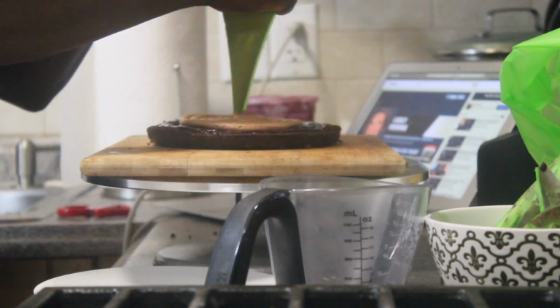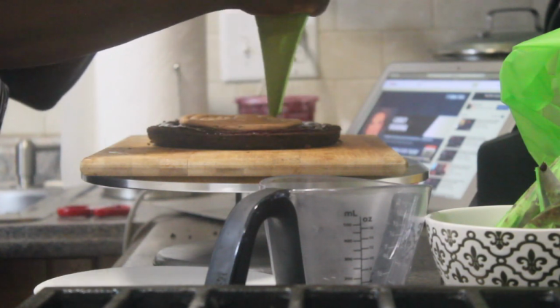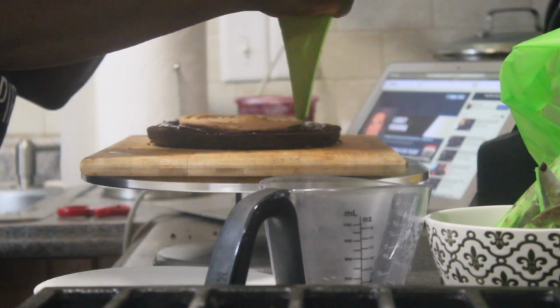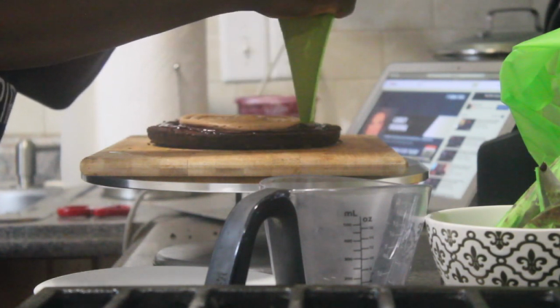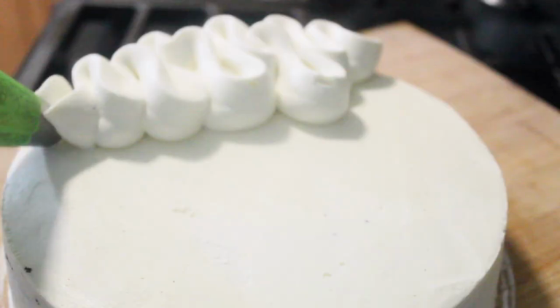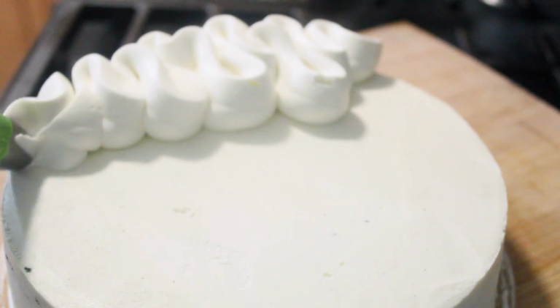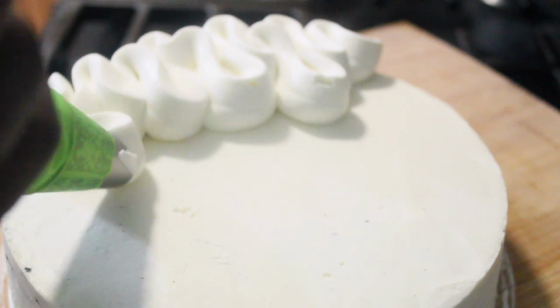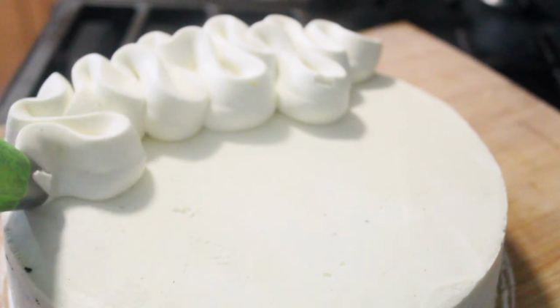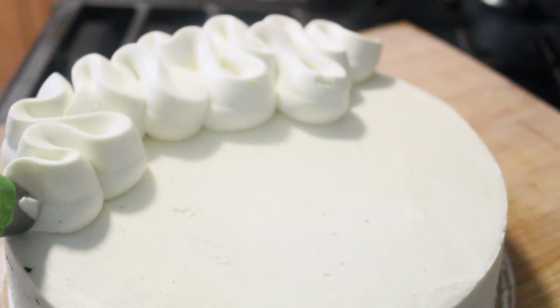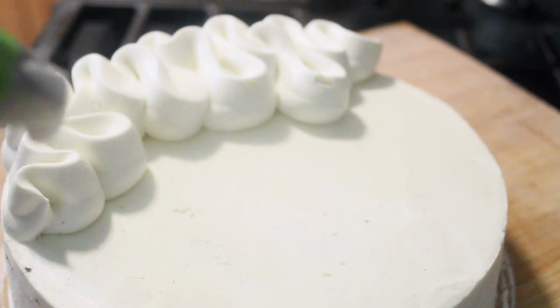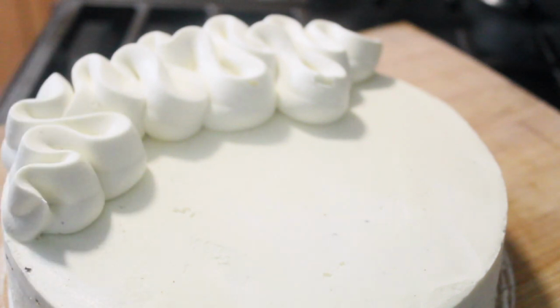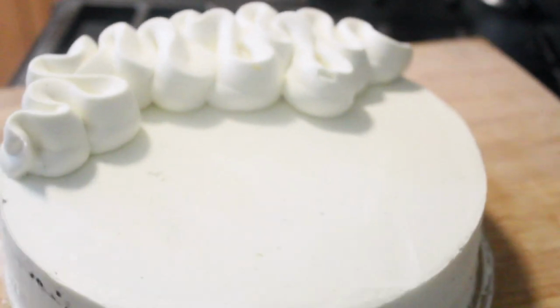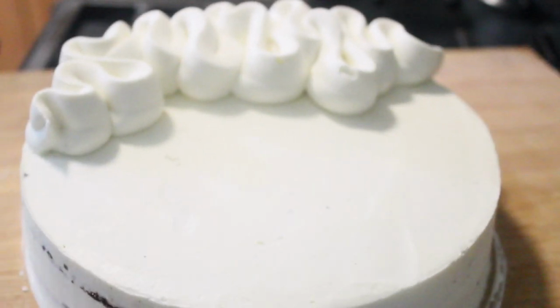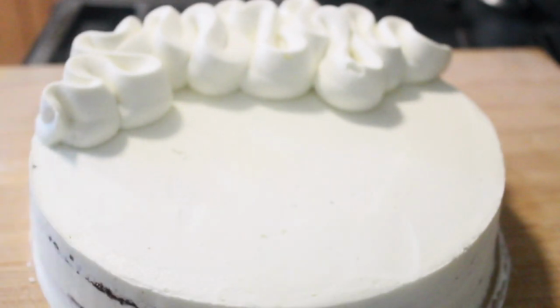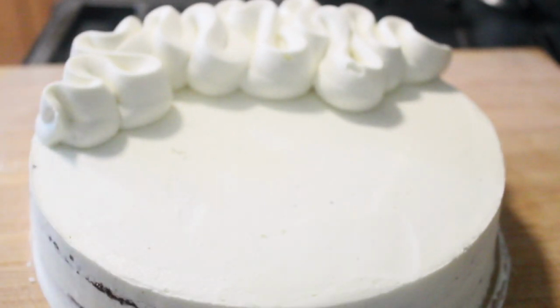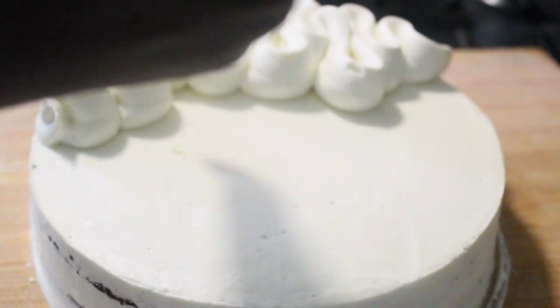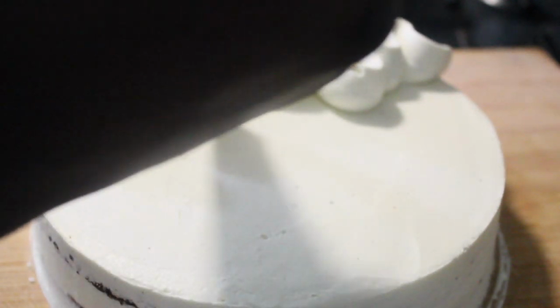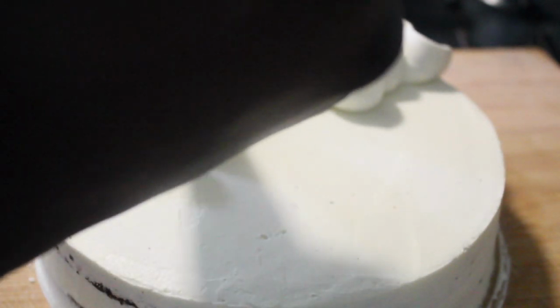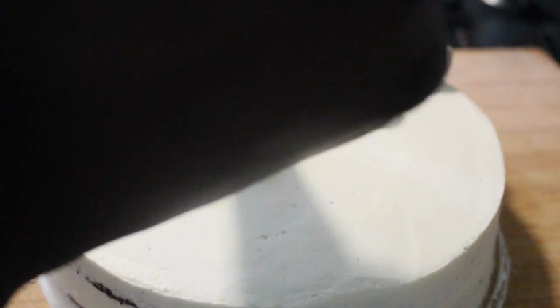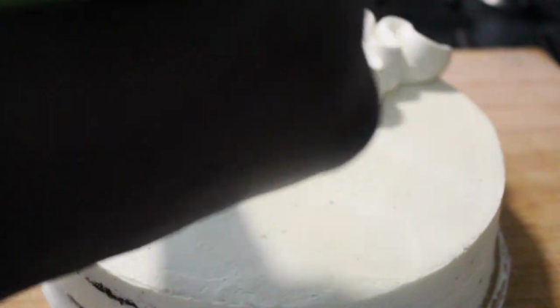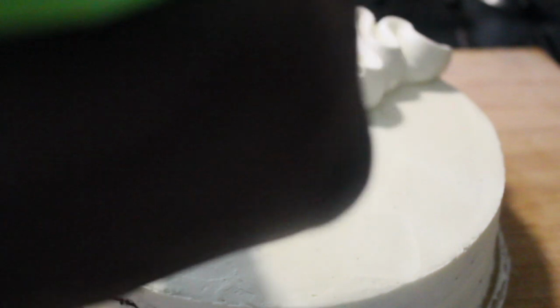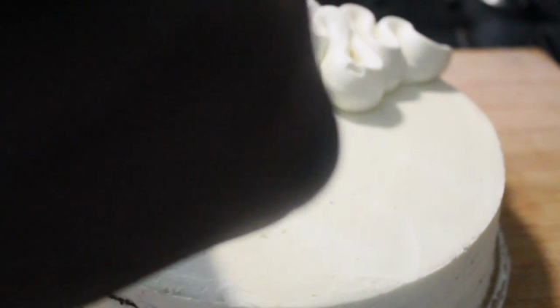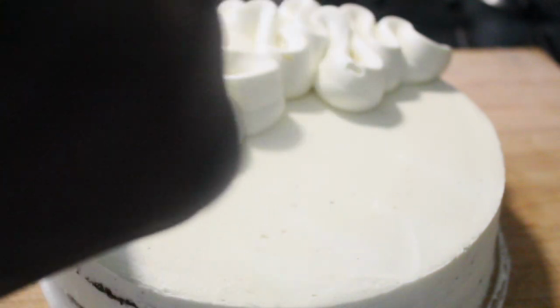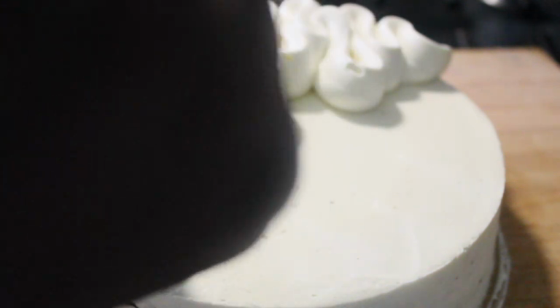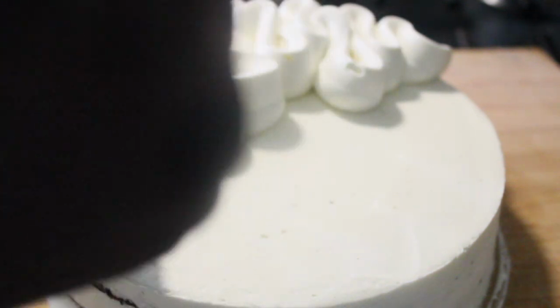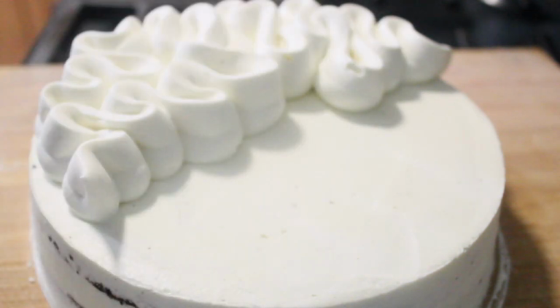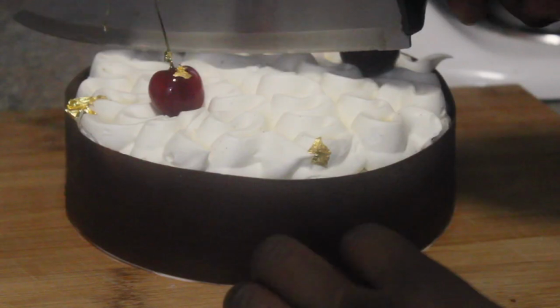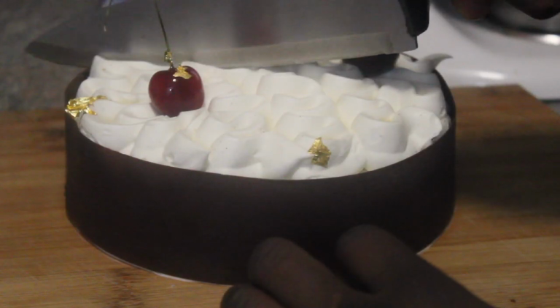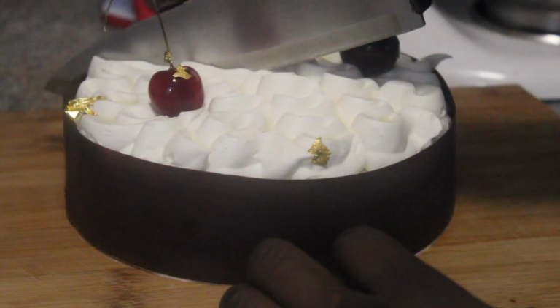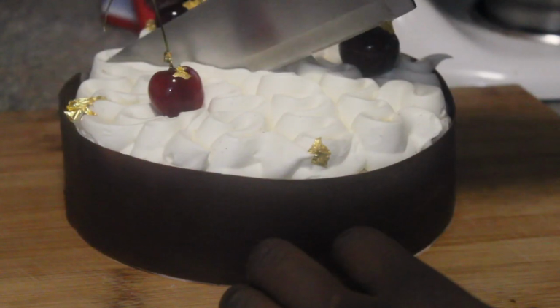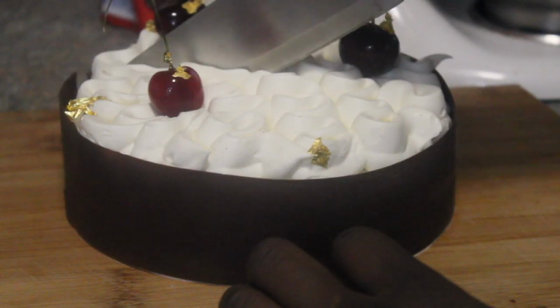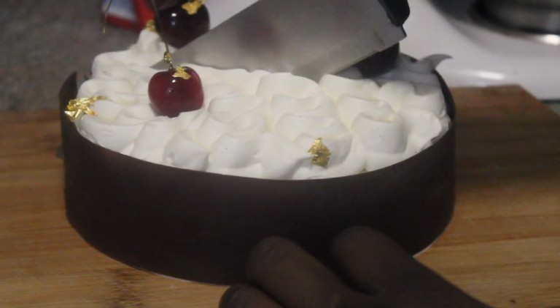Cherries happen to be a stone fruit, which means that you do not need to add any kind of pectin or gelatin when you're making the jam, which is awesome in terms of practicality — which is what I'm trying to focus on for the direction of this channel.